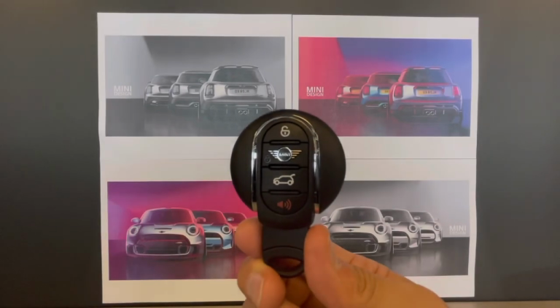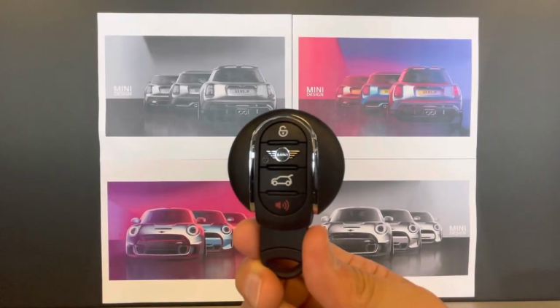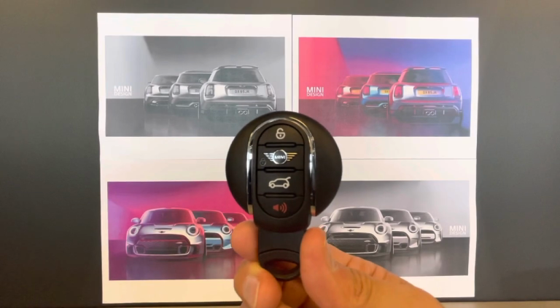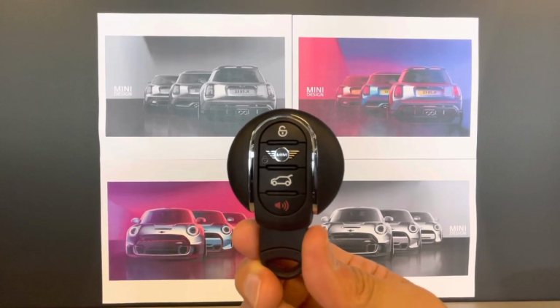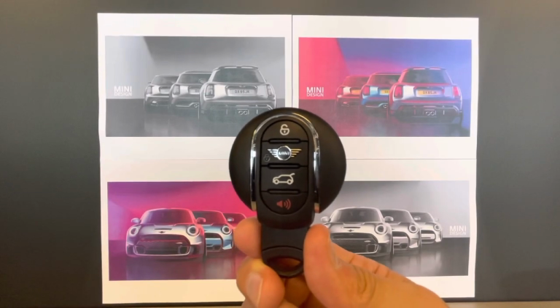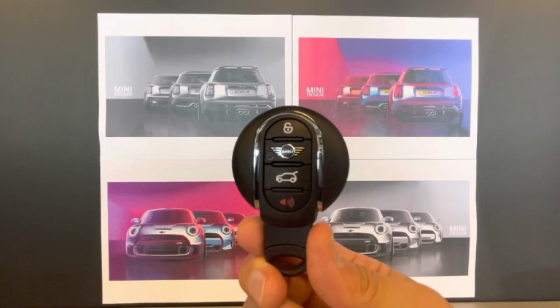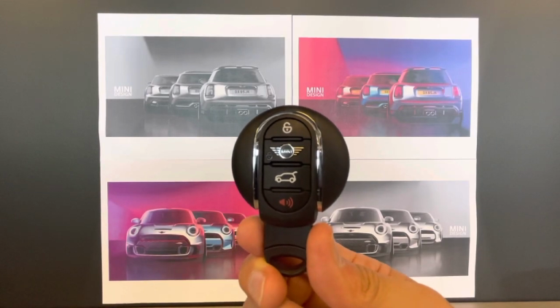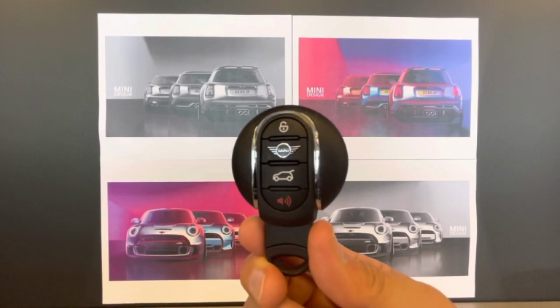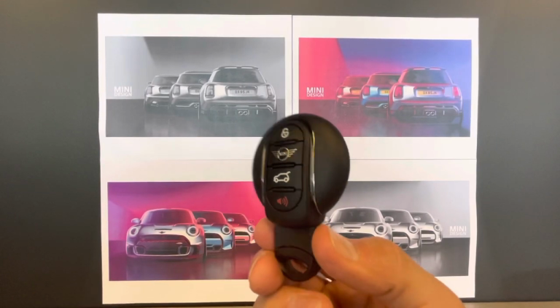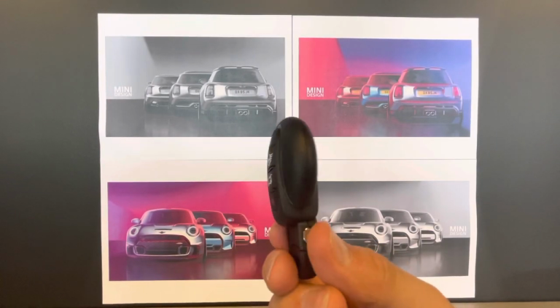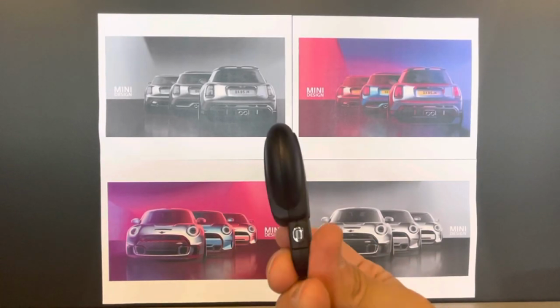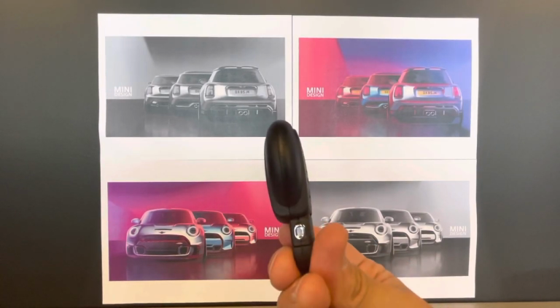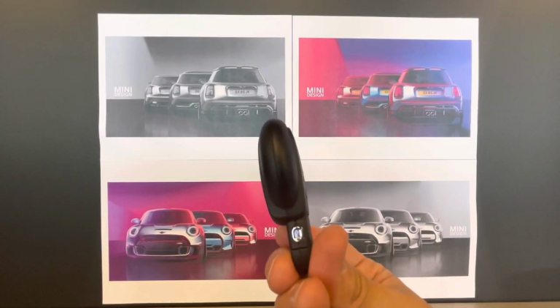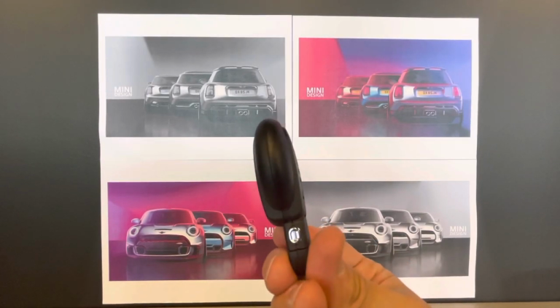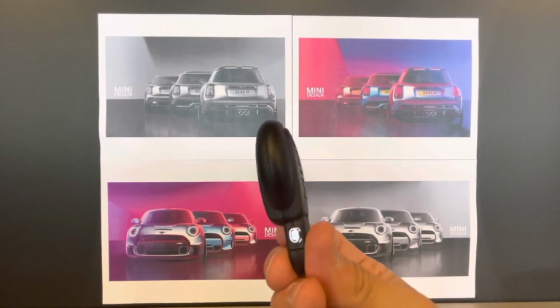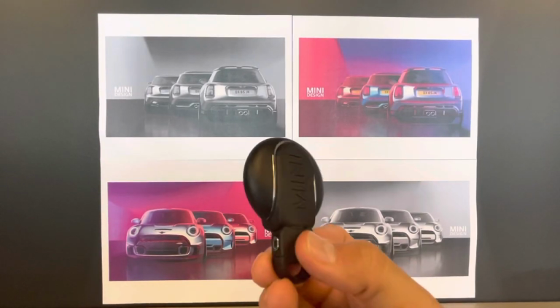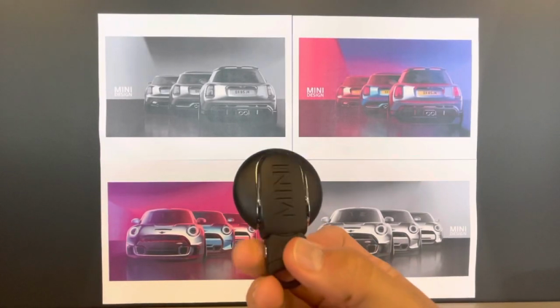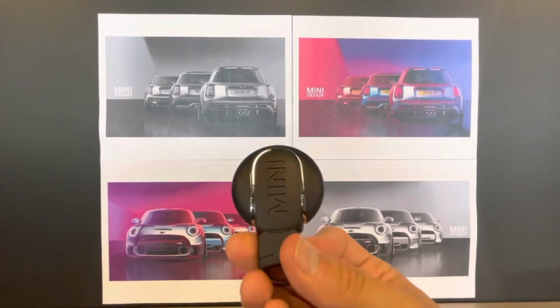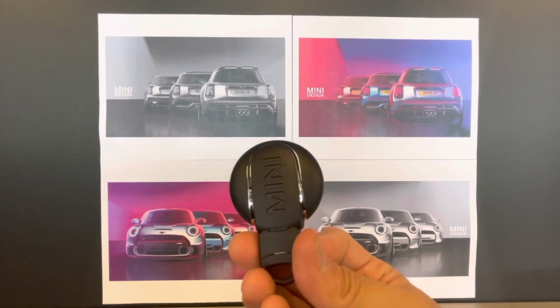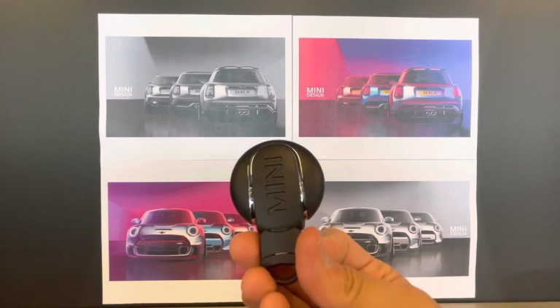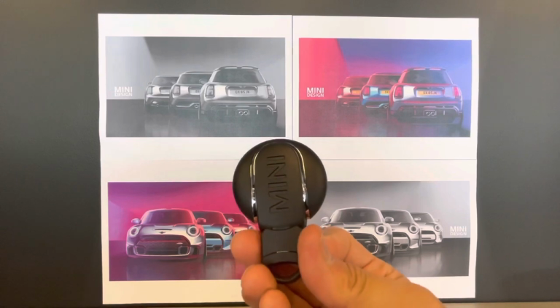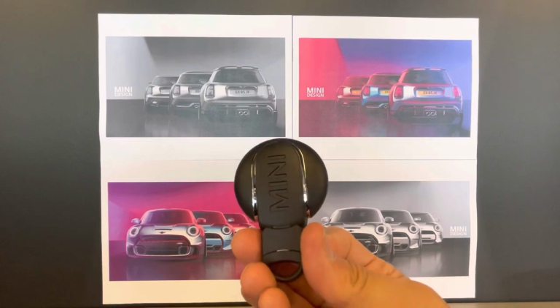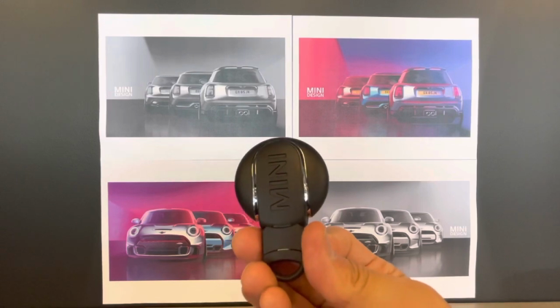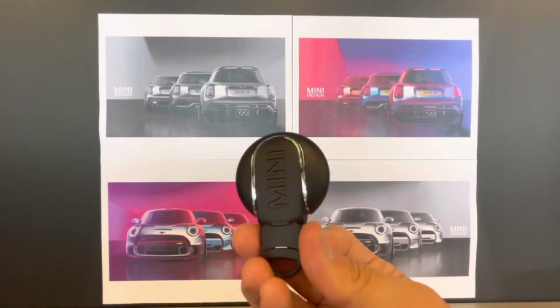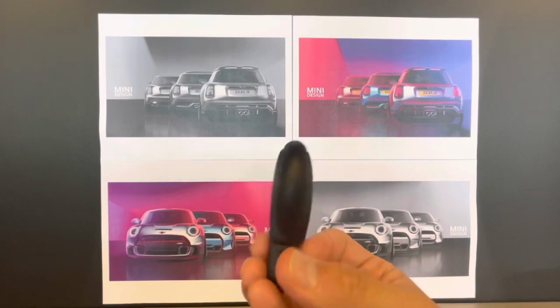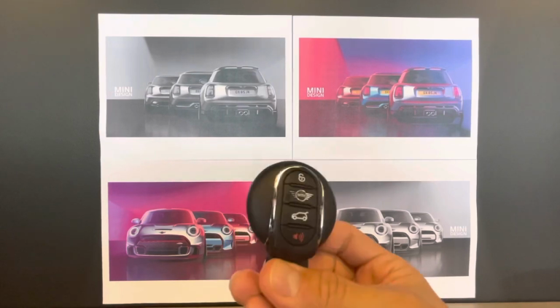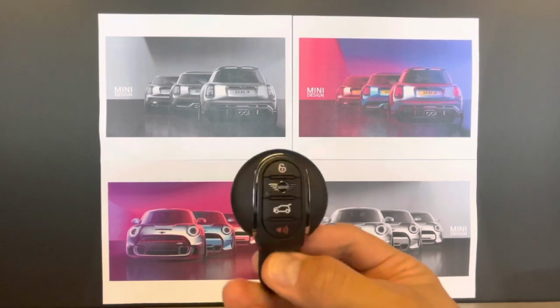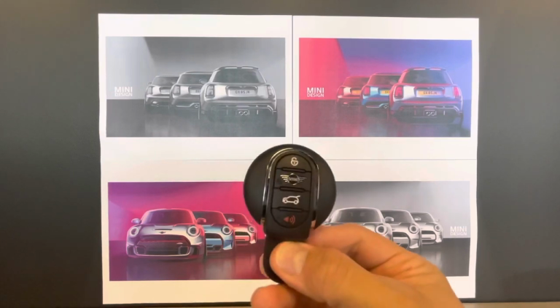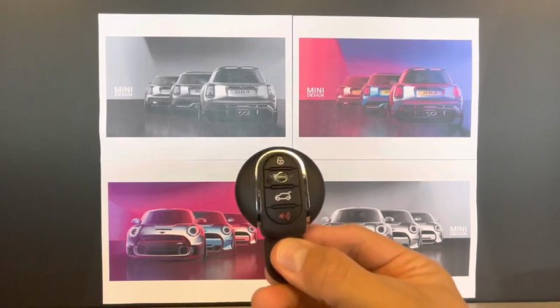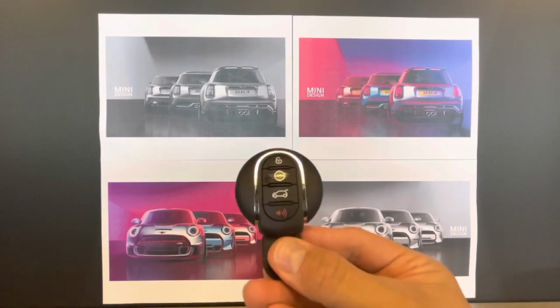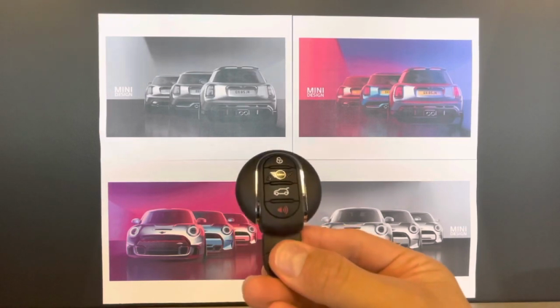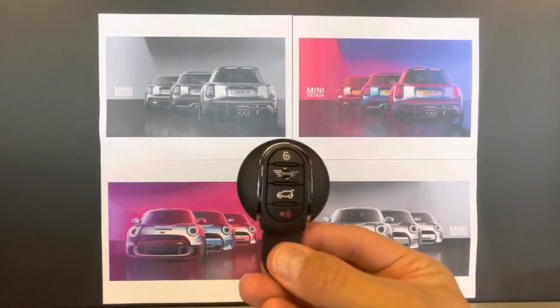Hey guys, welcome back to the channel. This is Daniel with a key fob video for you. I'm going to show you a couple tips and tricks on how to use this, including how to change out the battery.